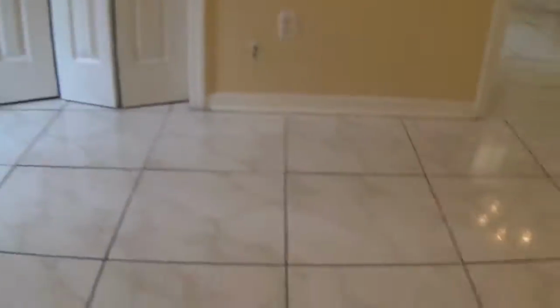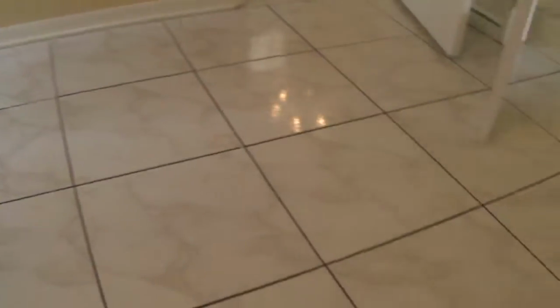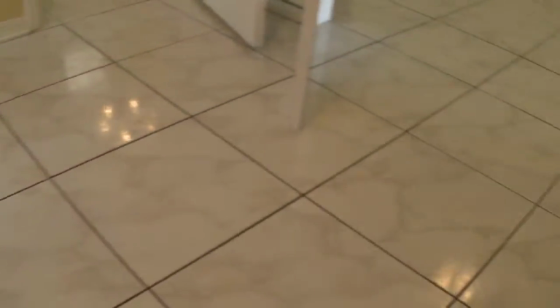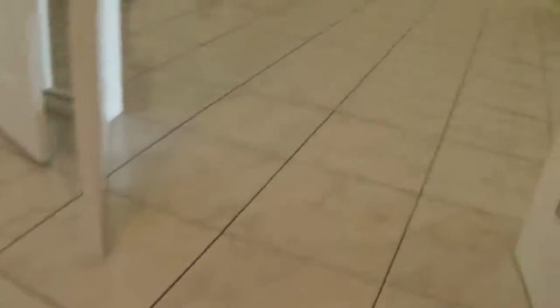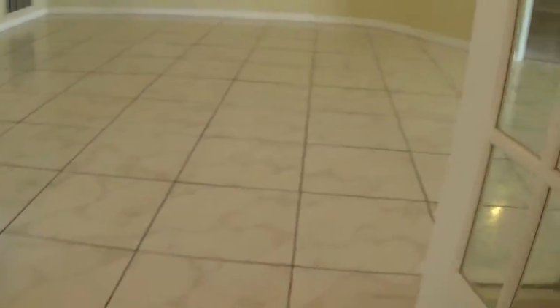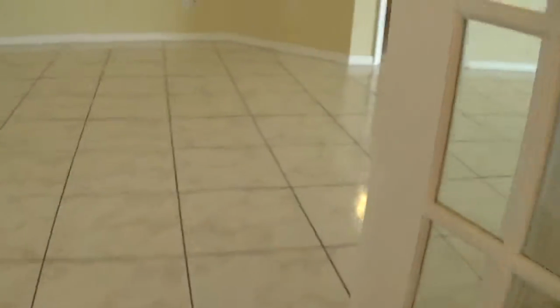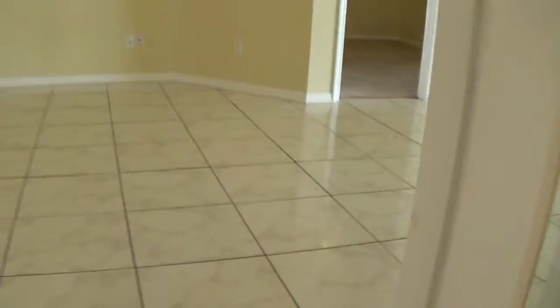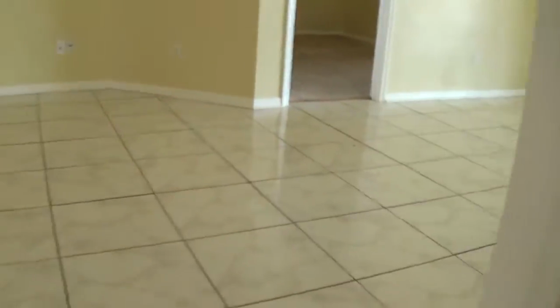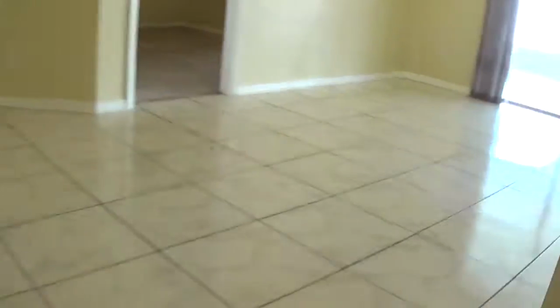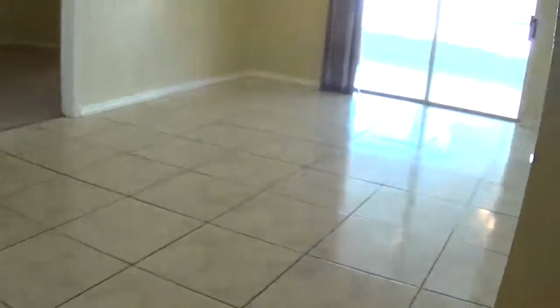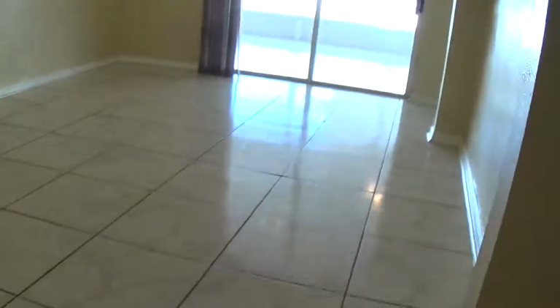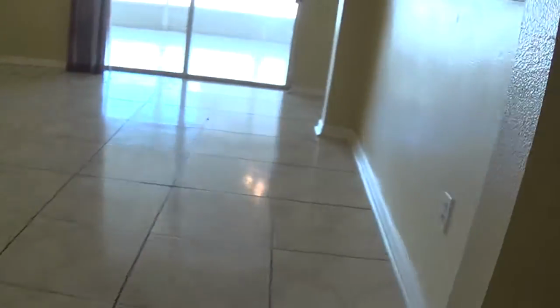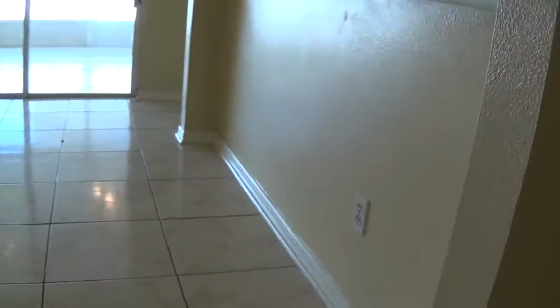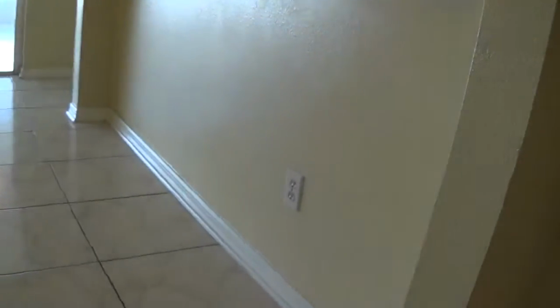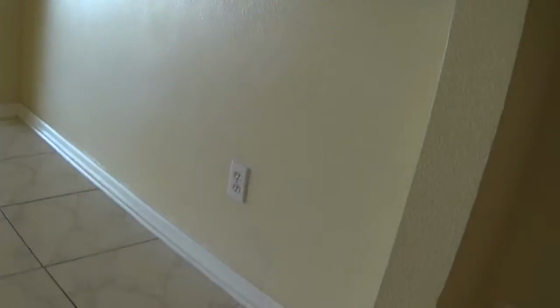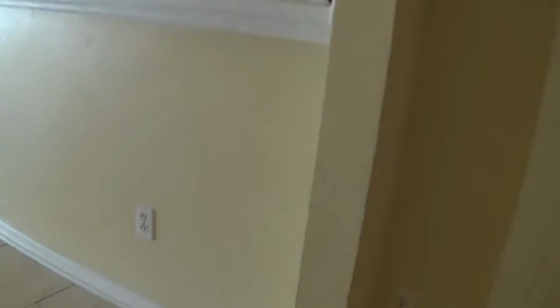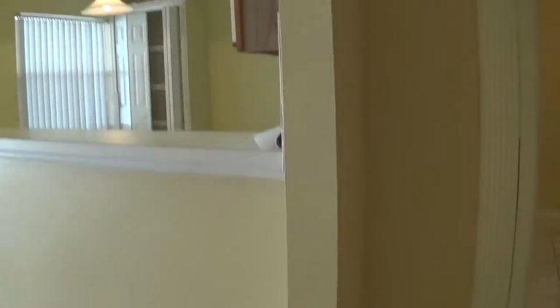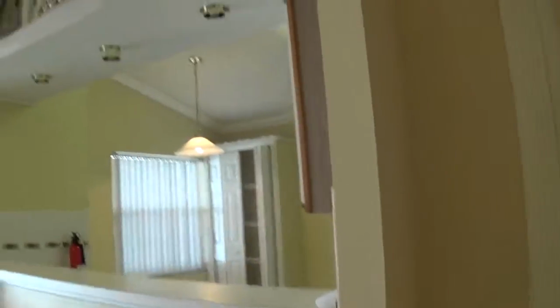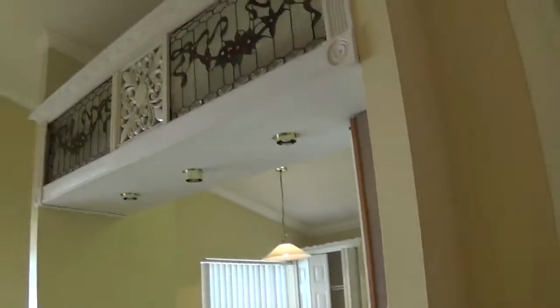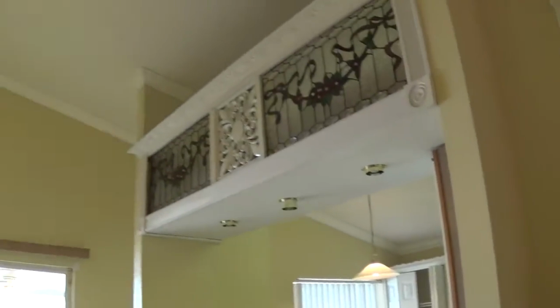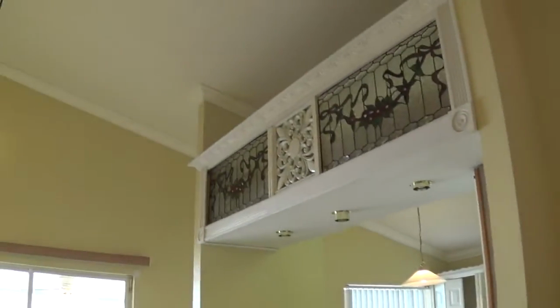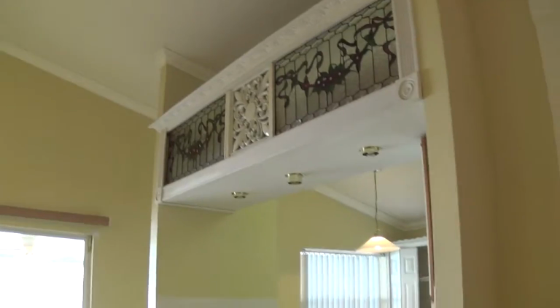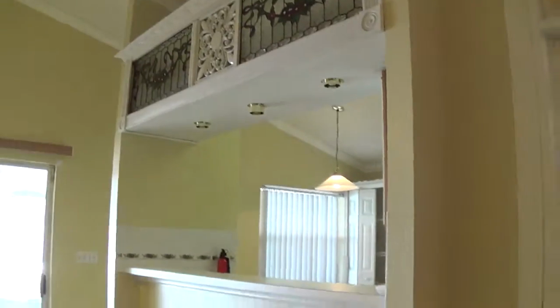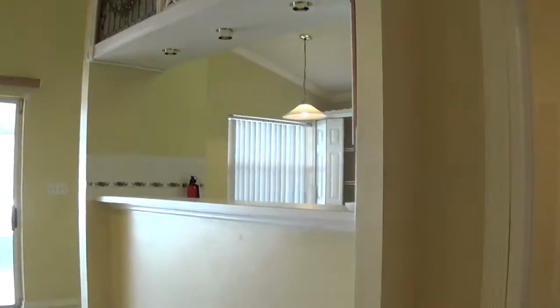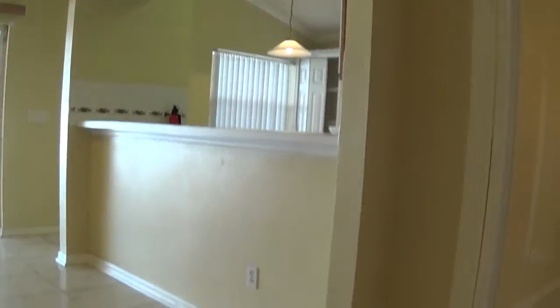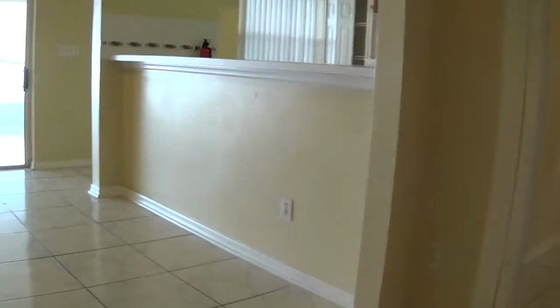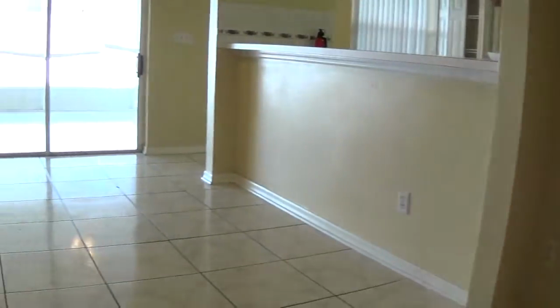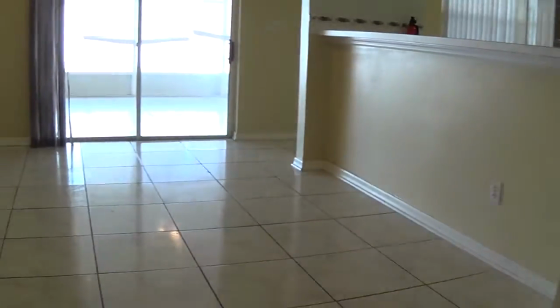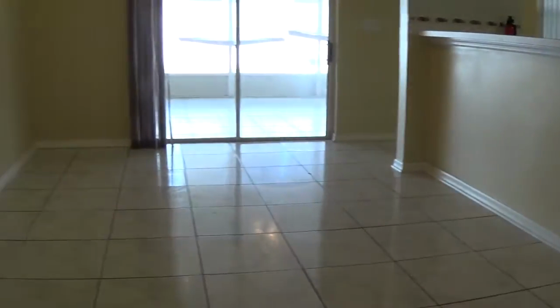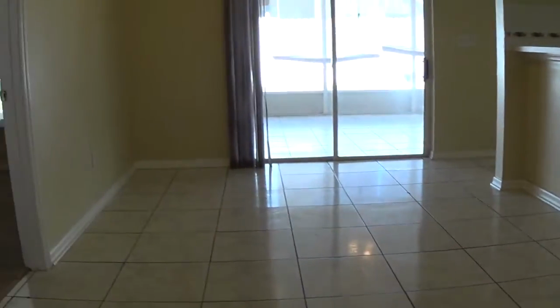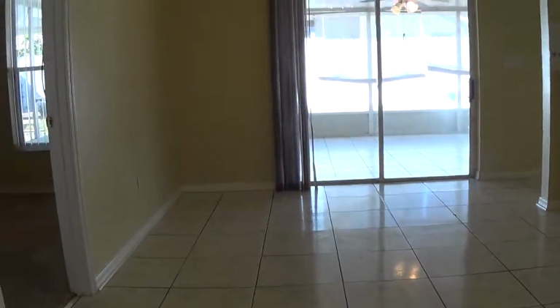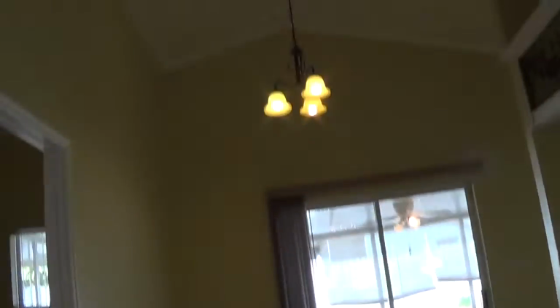And now we're going to the kitchen area. The kitchen. The dining room here.